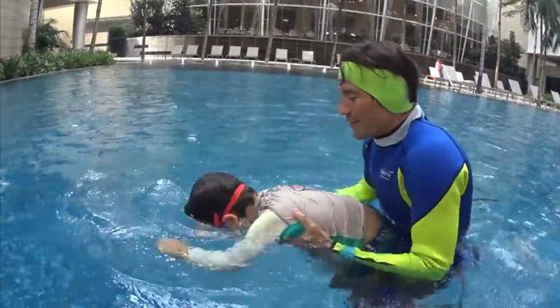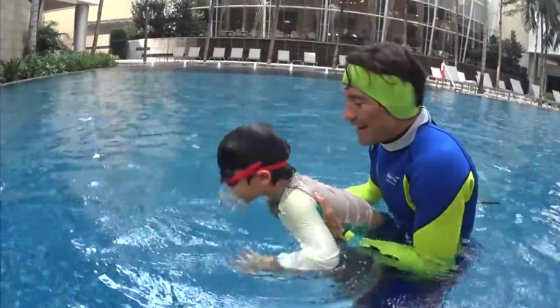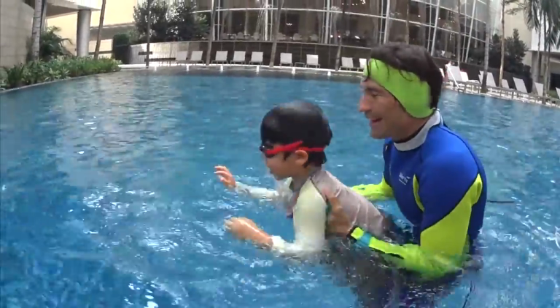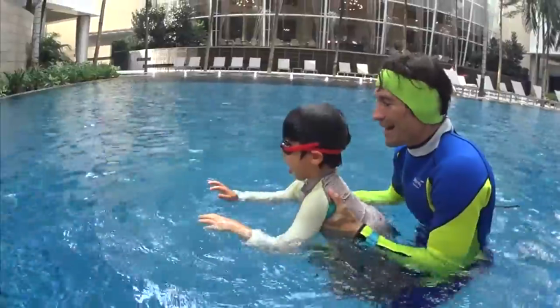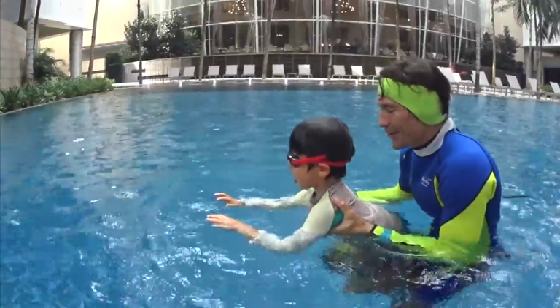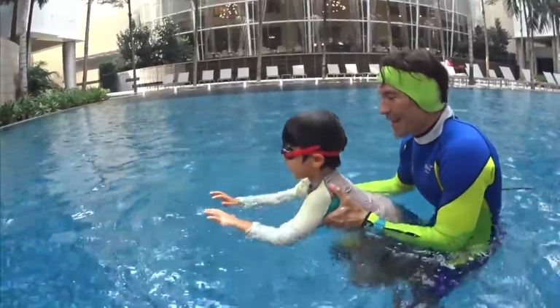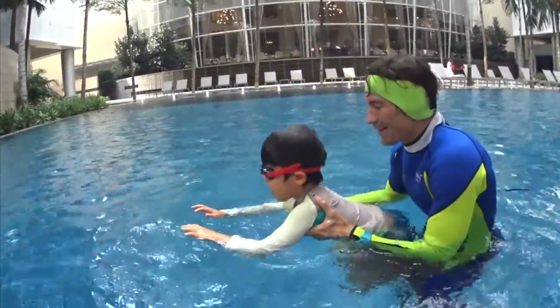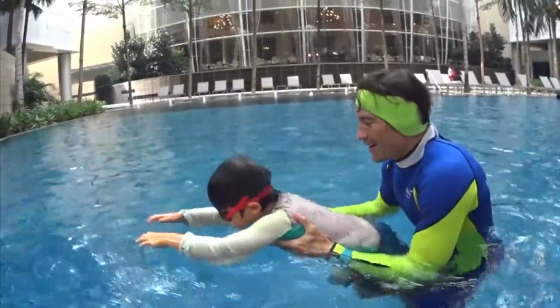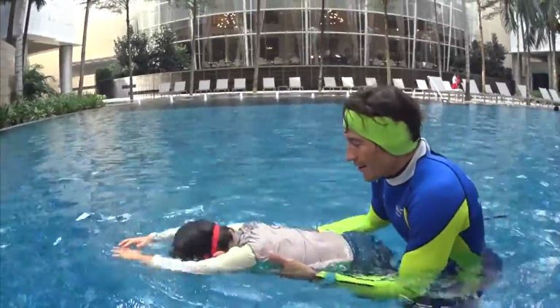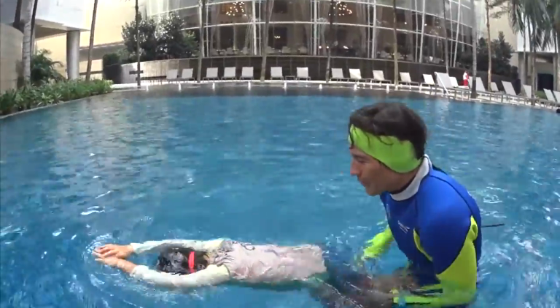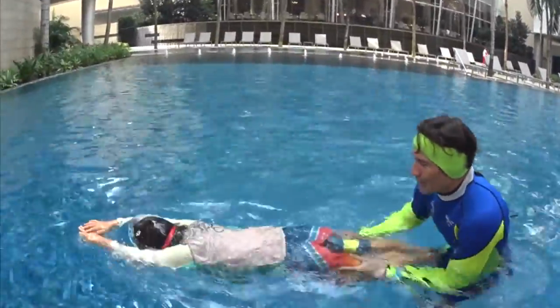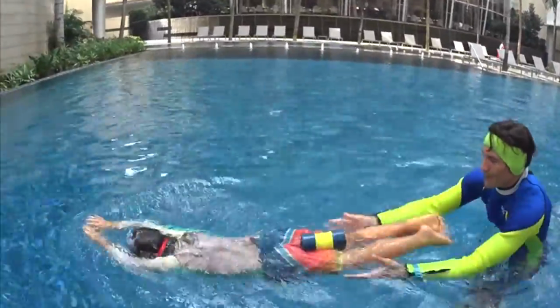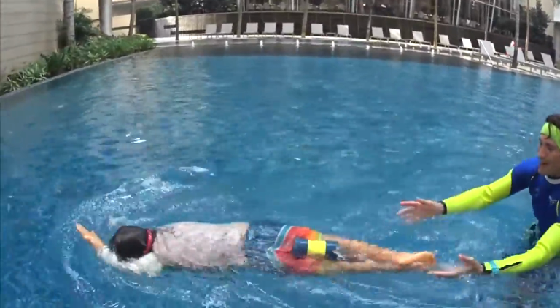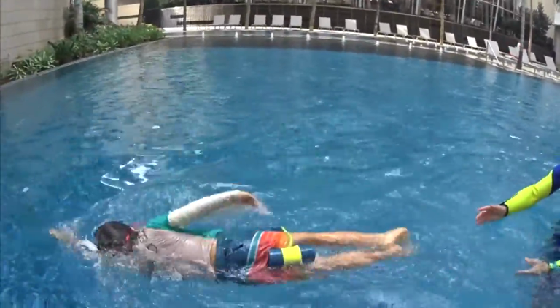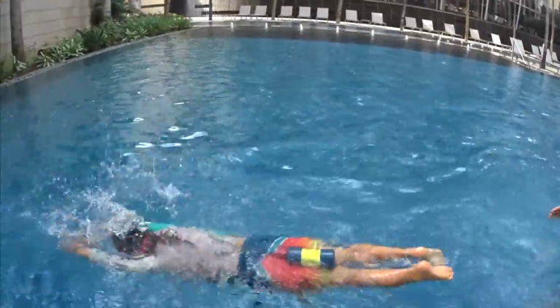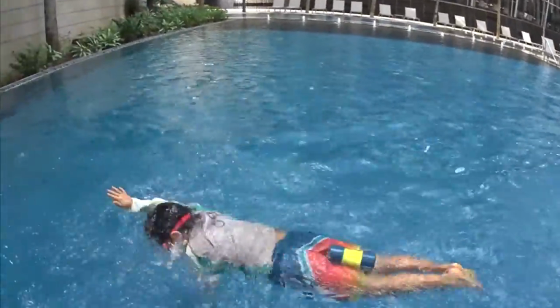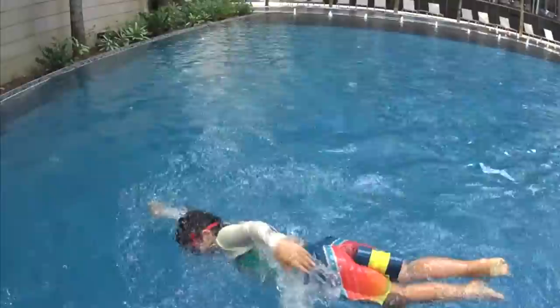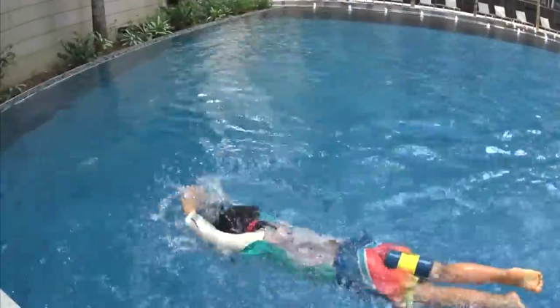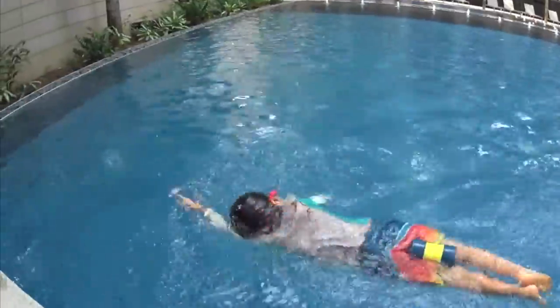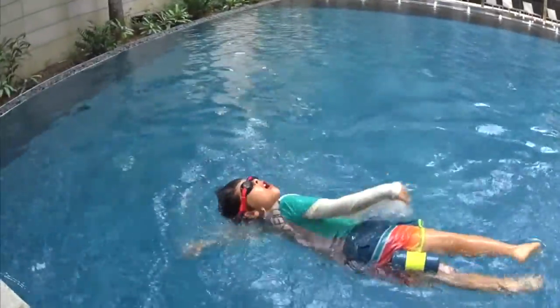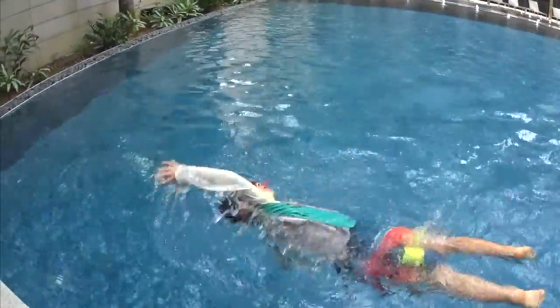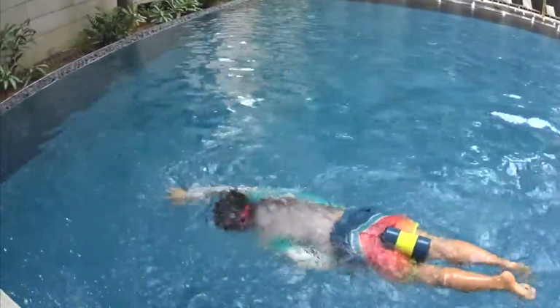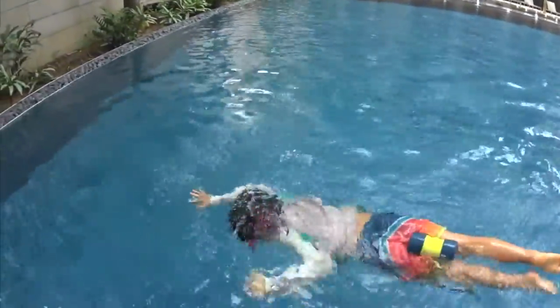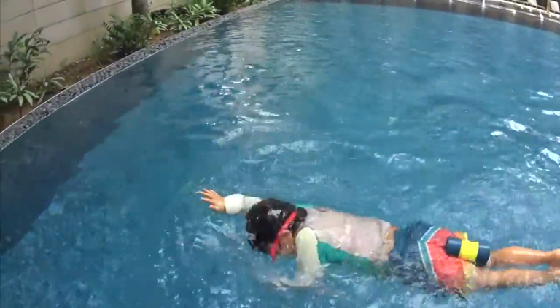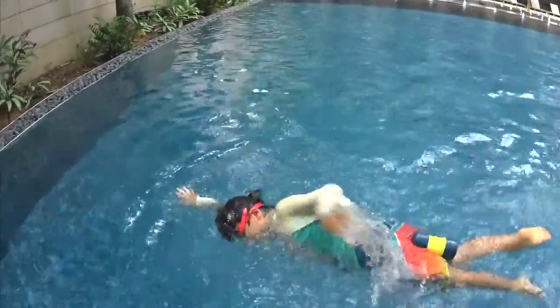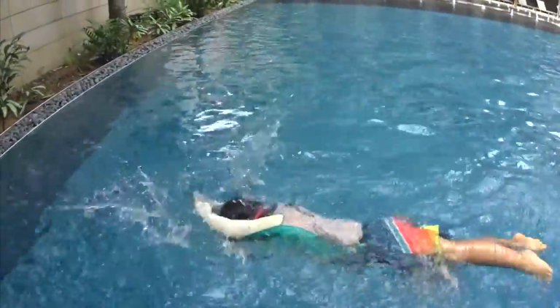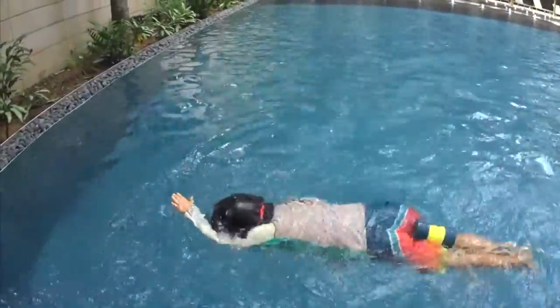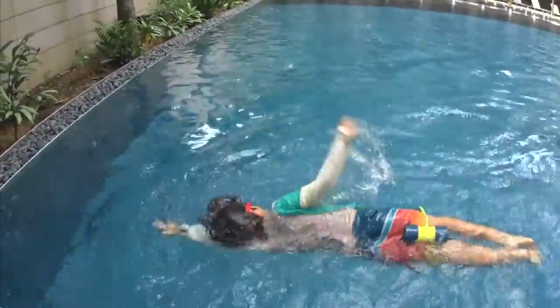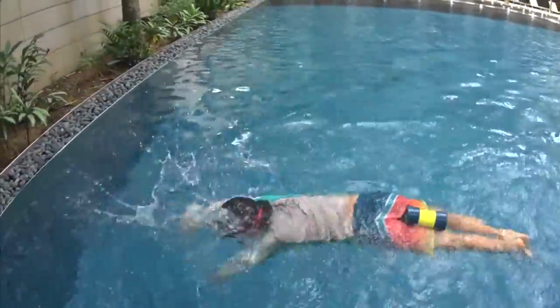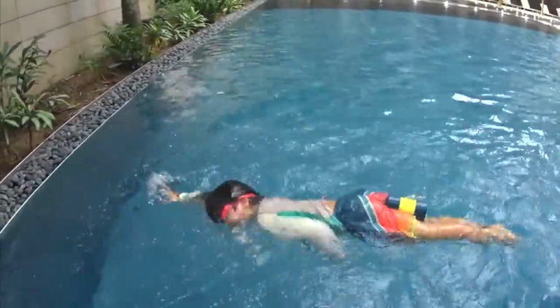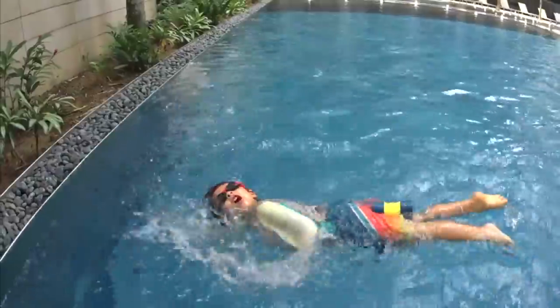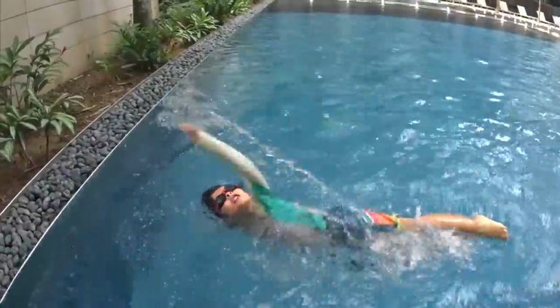Are you ready? Allez, you try. Head down. One and touch, two, touch. Turn, touch. One, touch. Two, touch. Turn, touch.